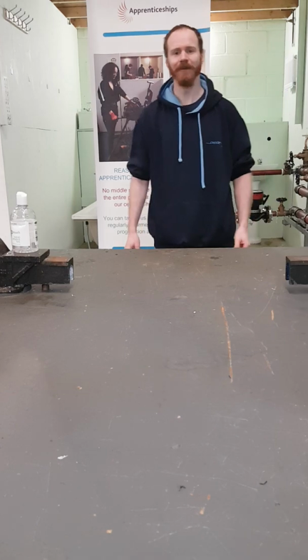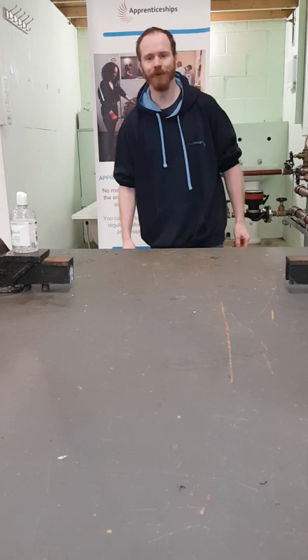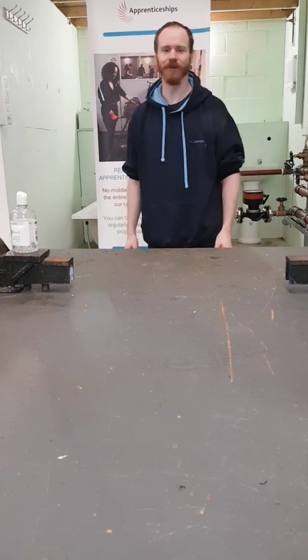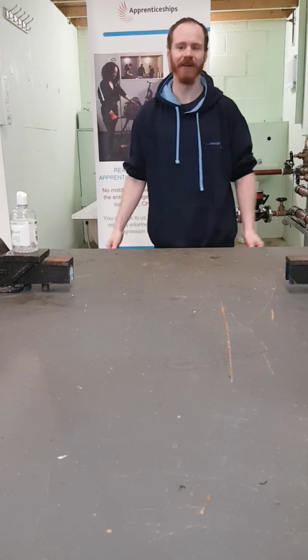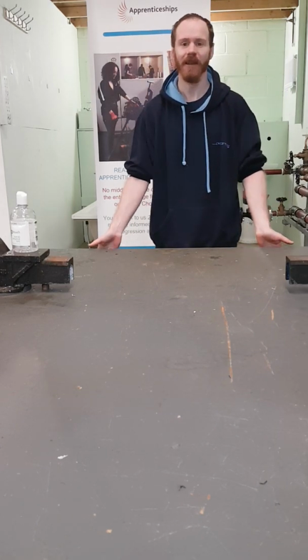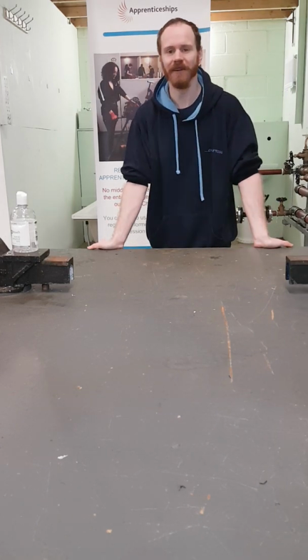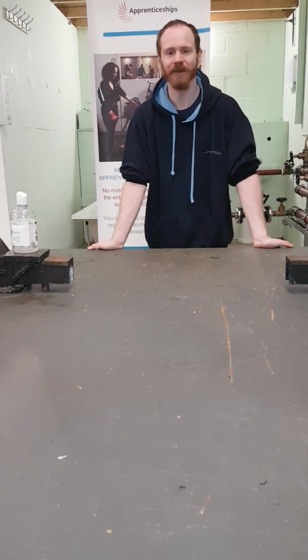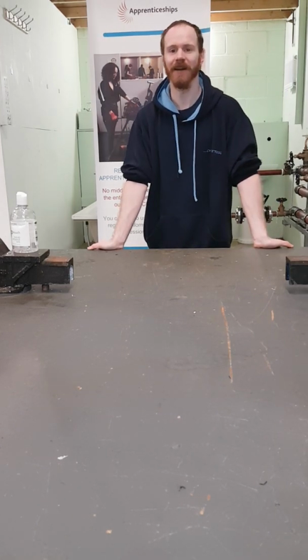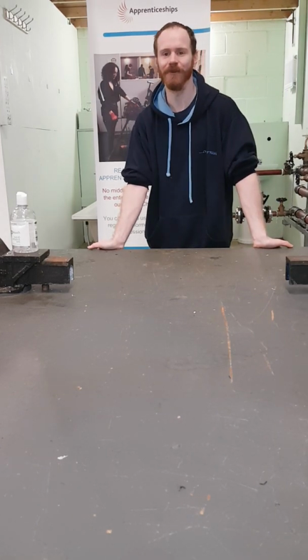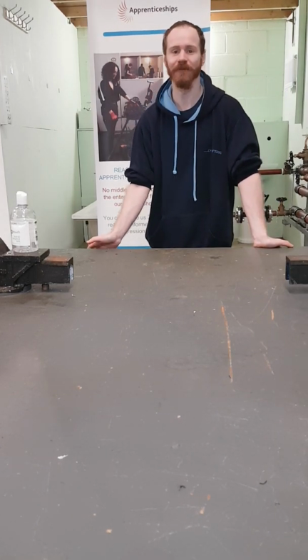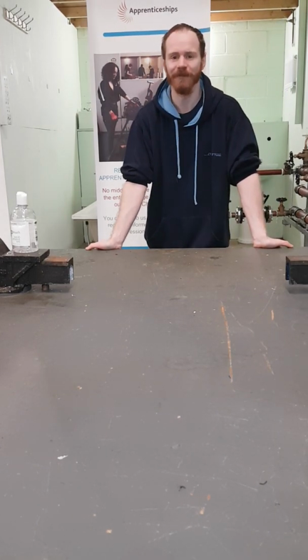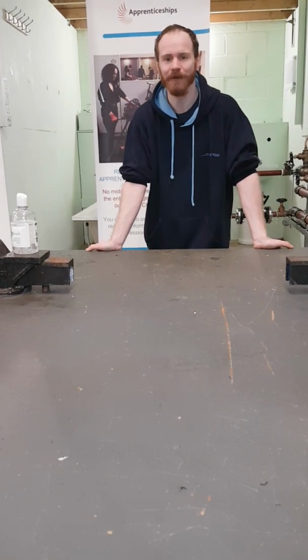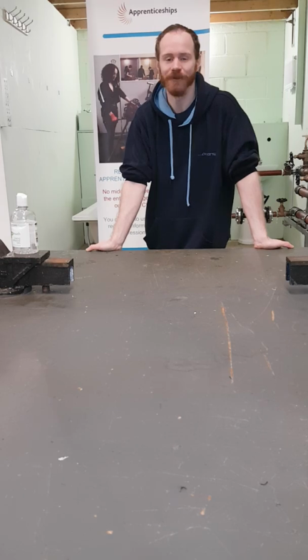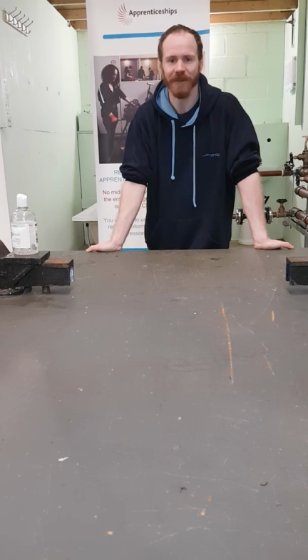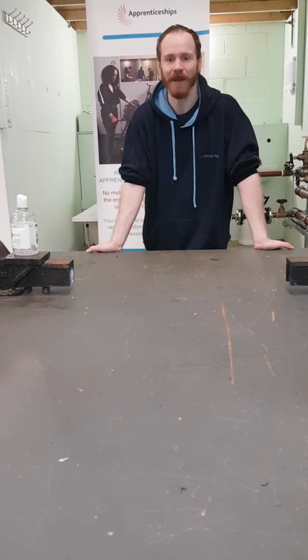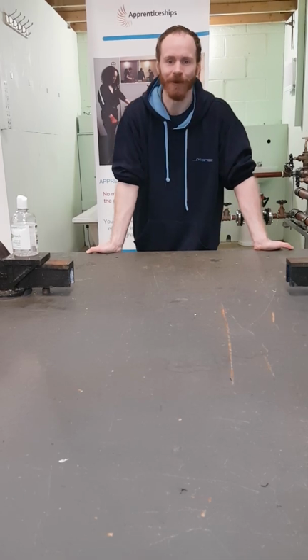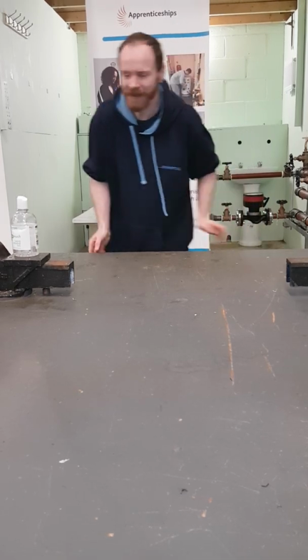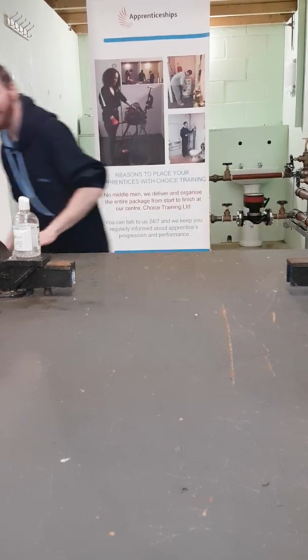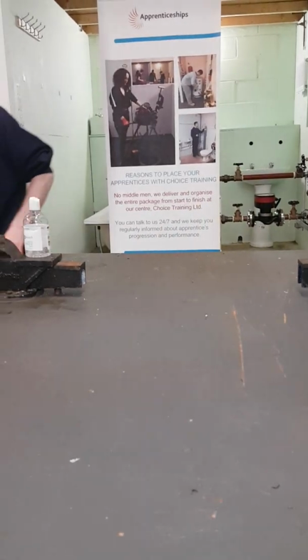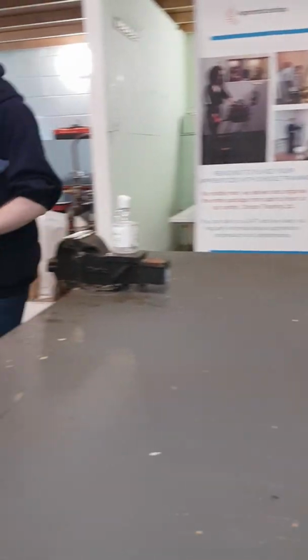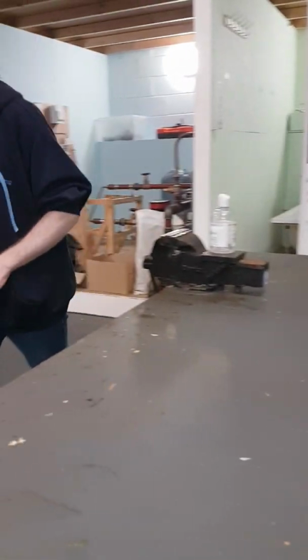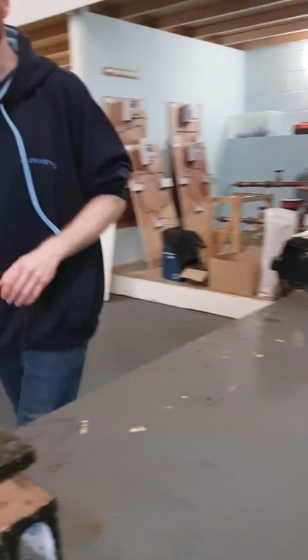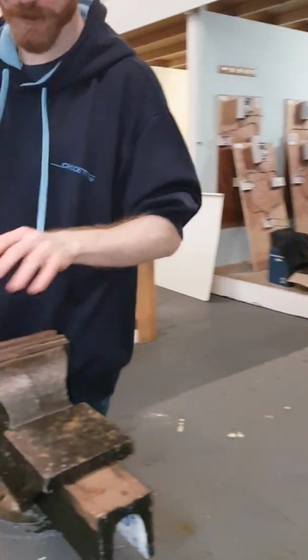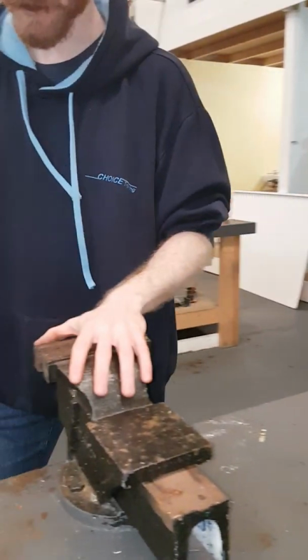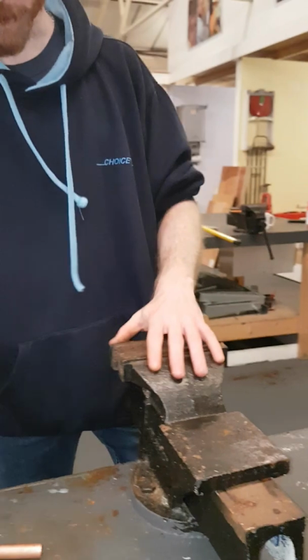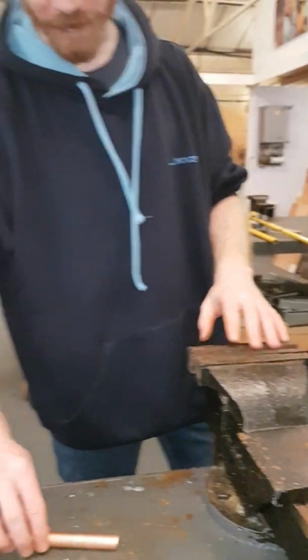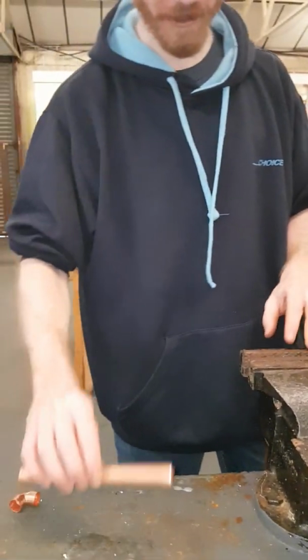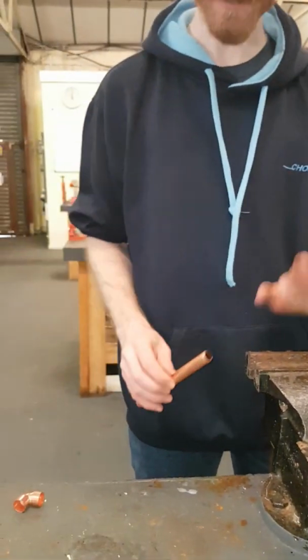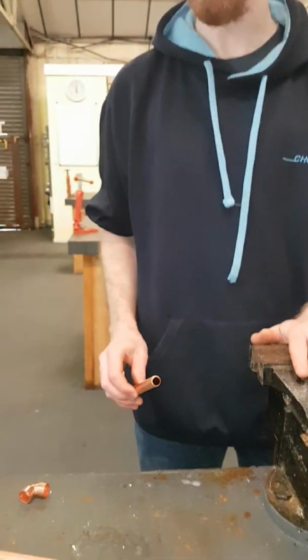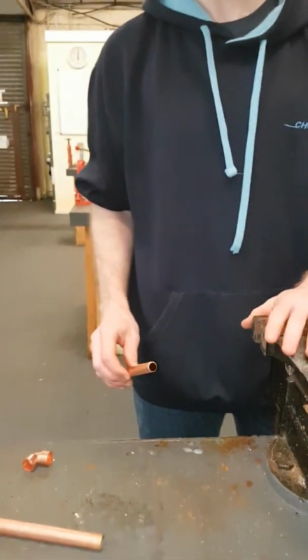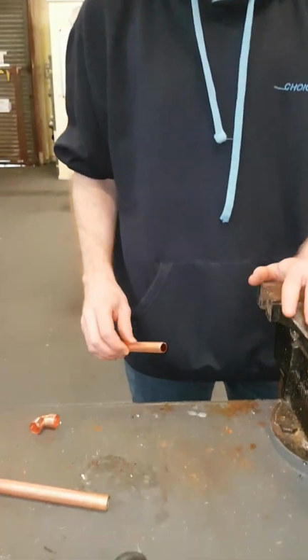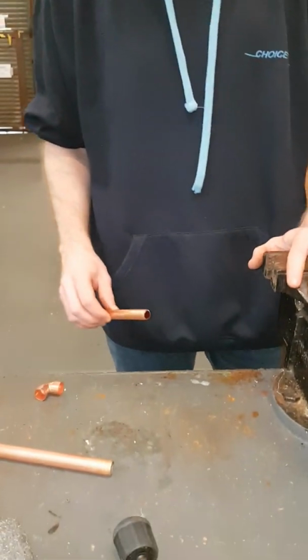I'm Dave Moore from Choice Training. Today I'll be showing you how to solder 15mm copper into a 15mm elbow. Usually on site we wouldn't use a vise, but just for demonstration purposes I will be using one today.